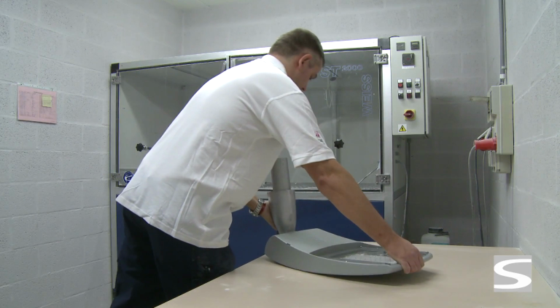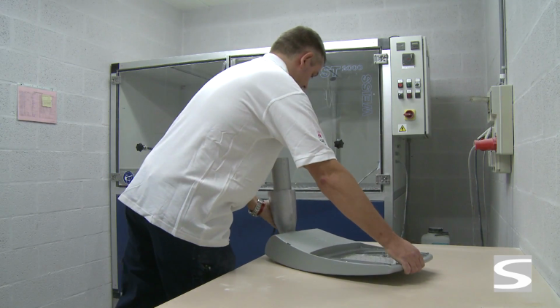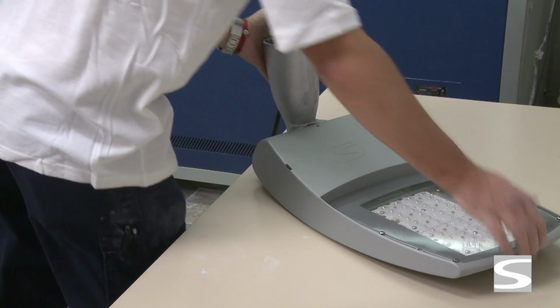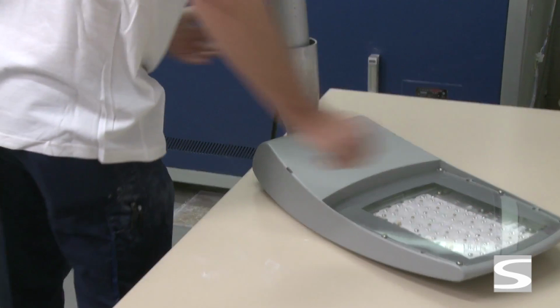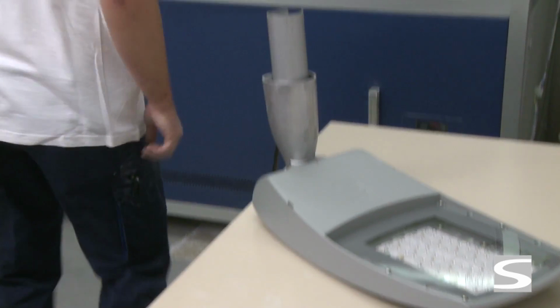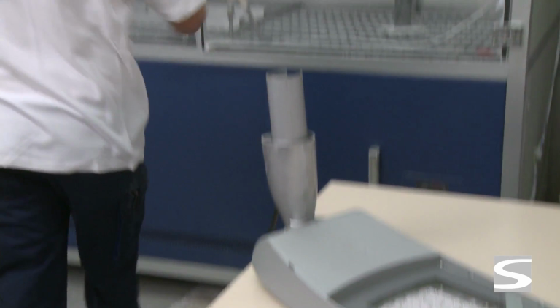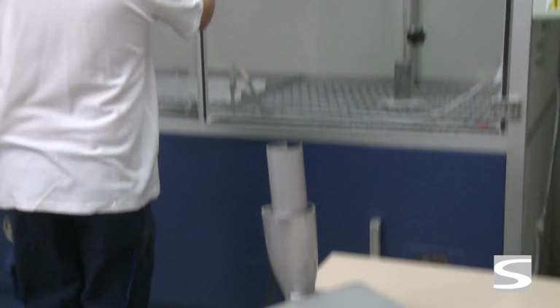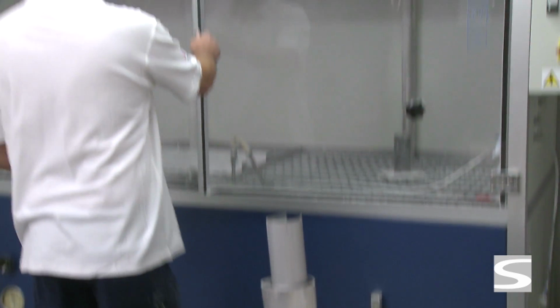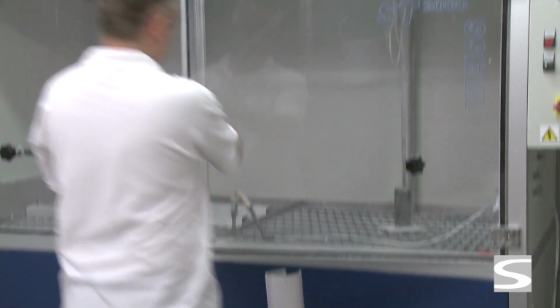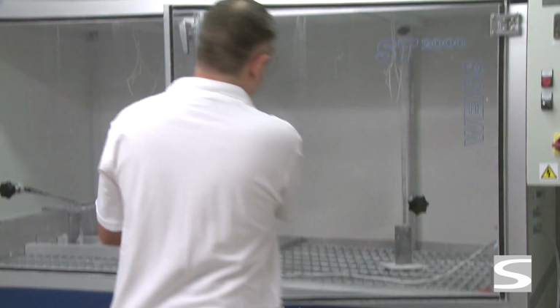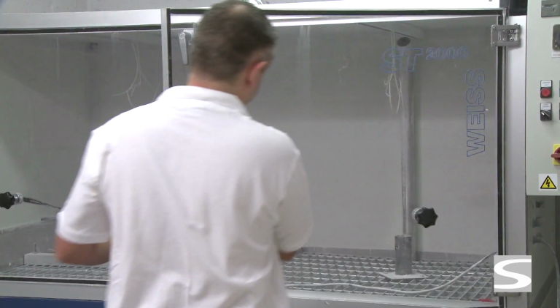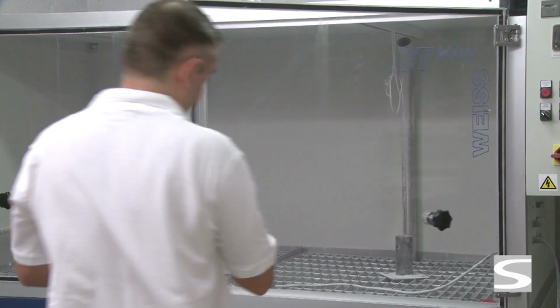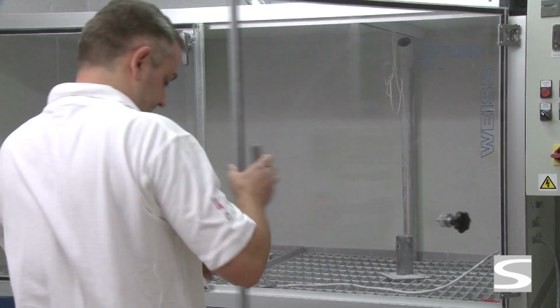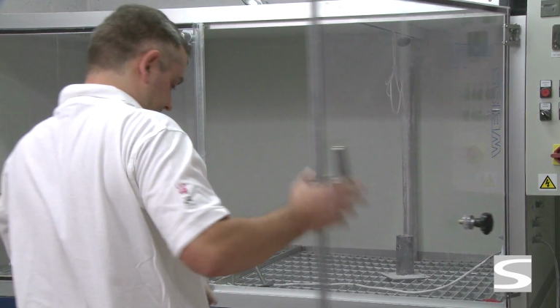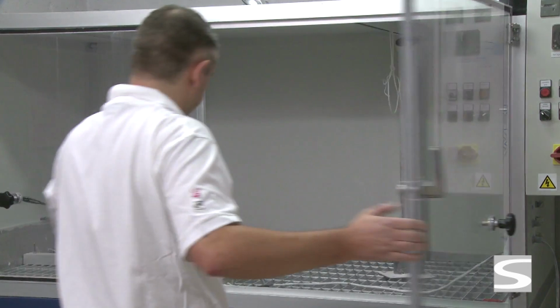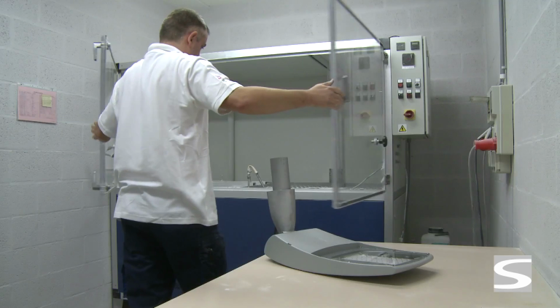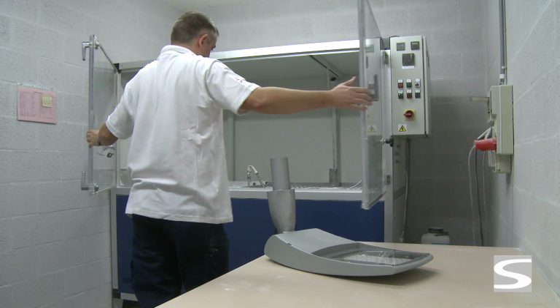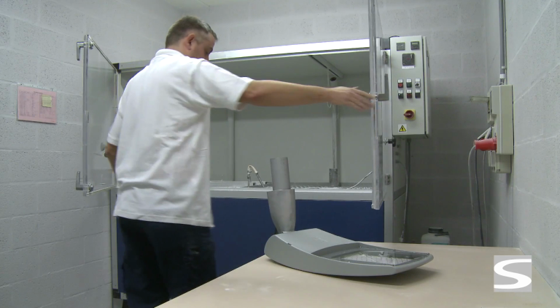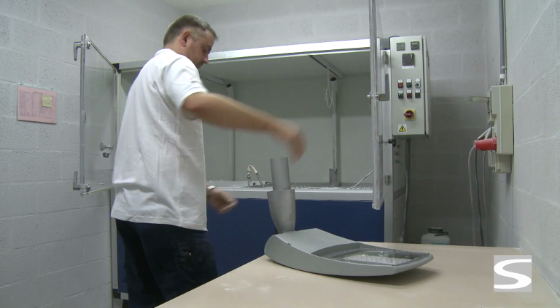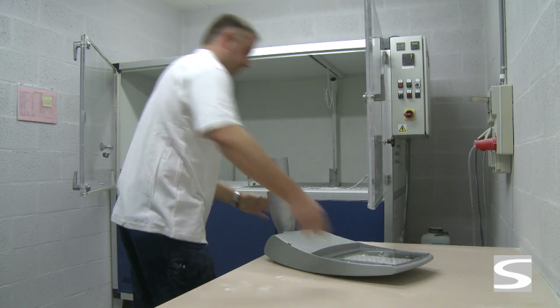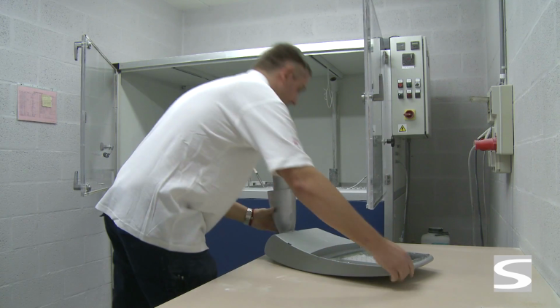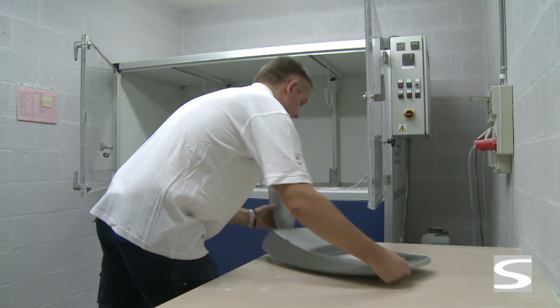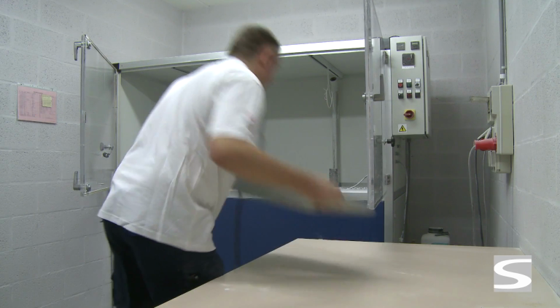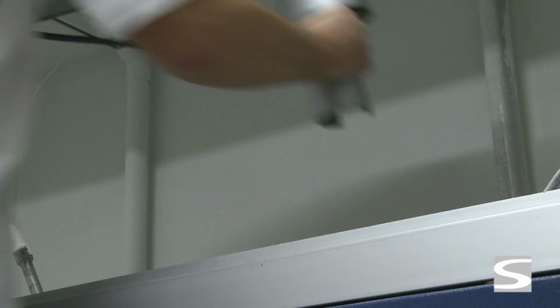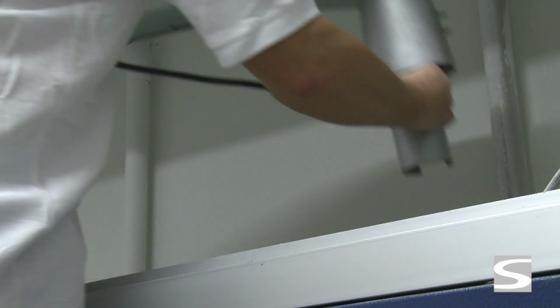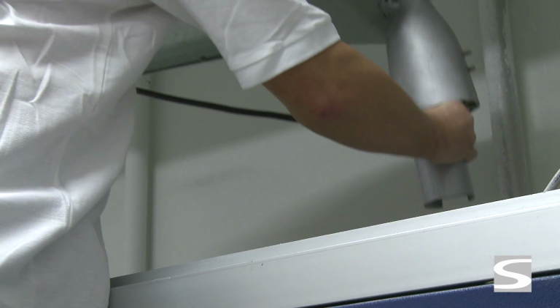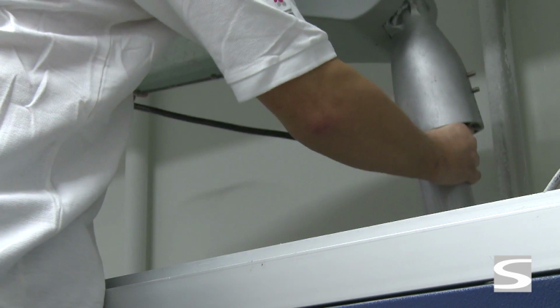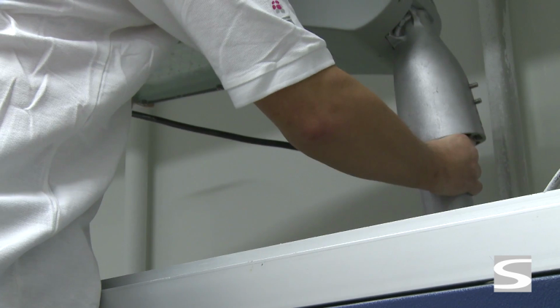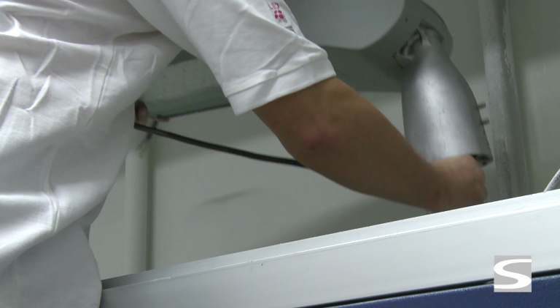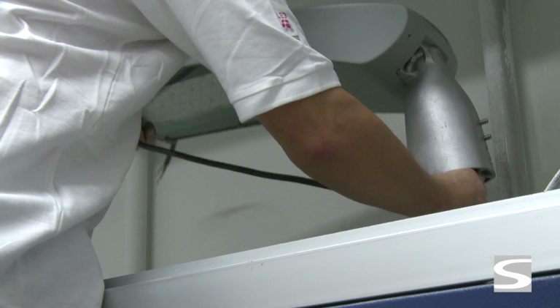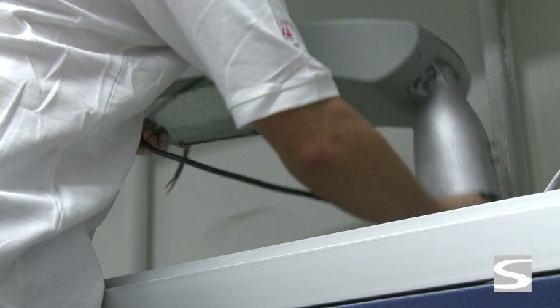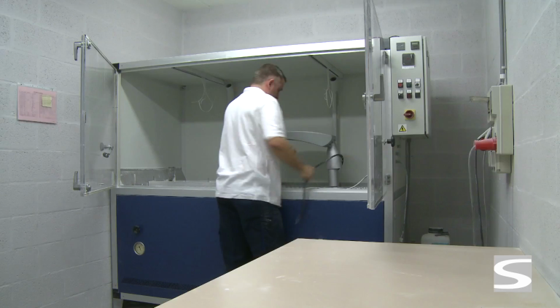Schroeder's goal is to produce optics without any internal maintenance. Therefore, Schroeder luminaires are tested to solids almost exclusively for IP degree 6.